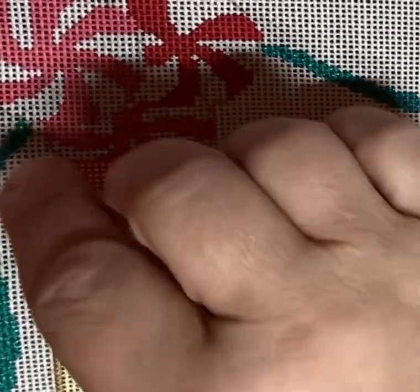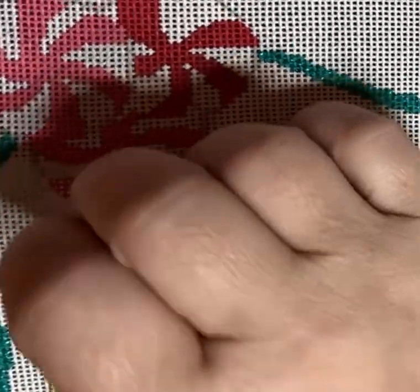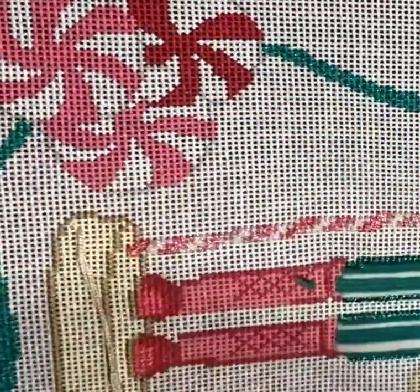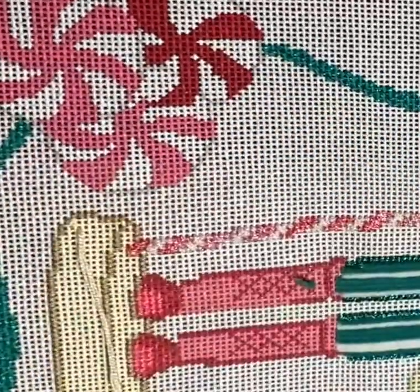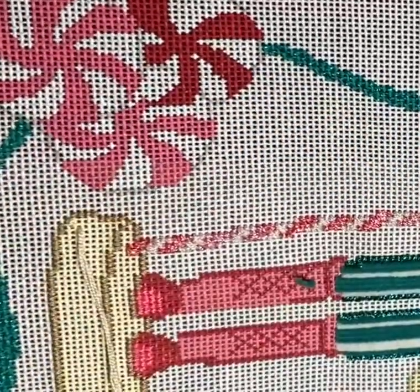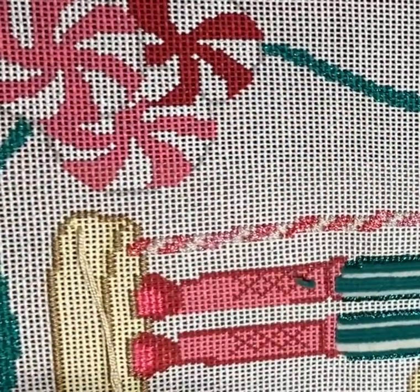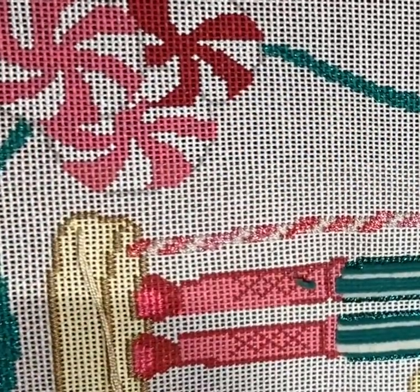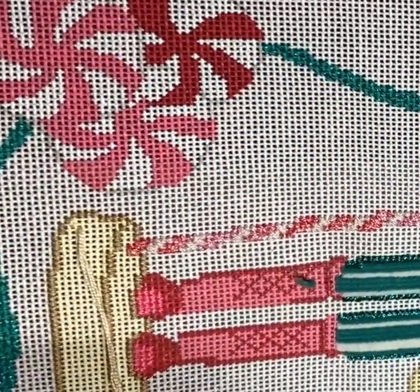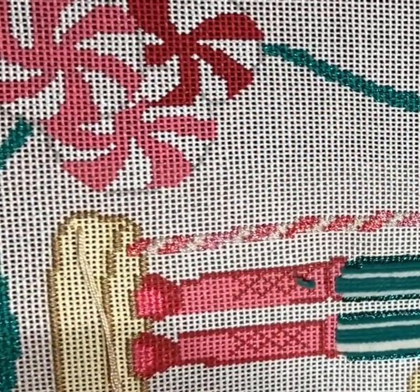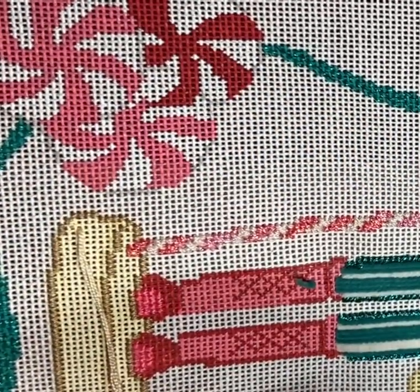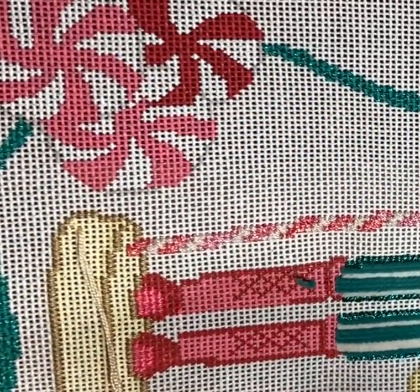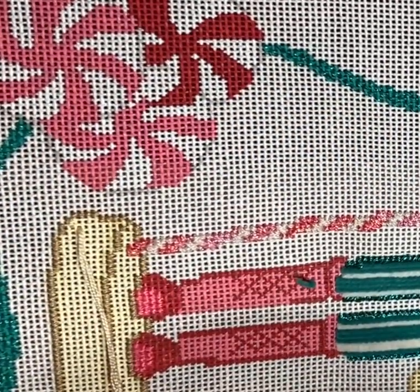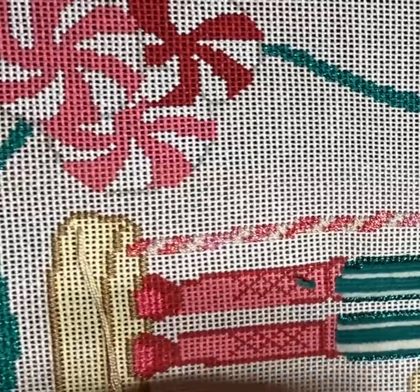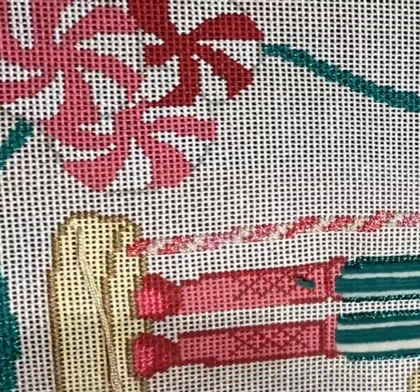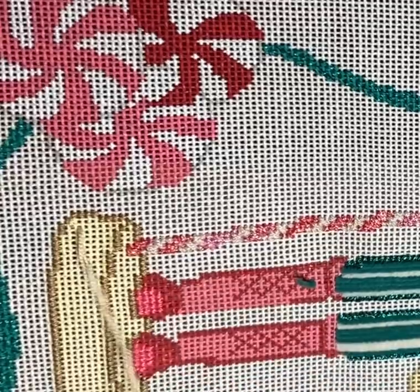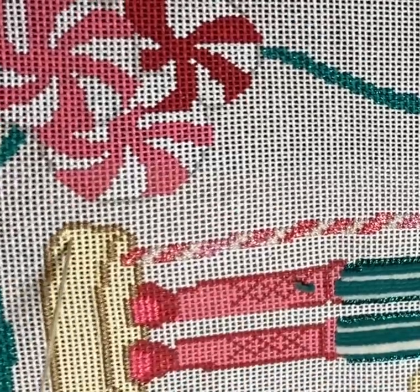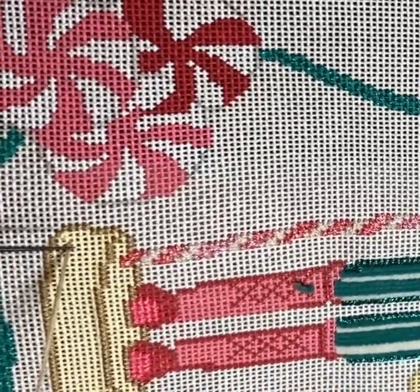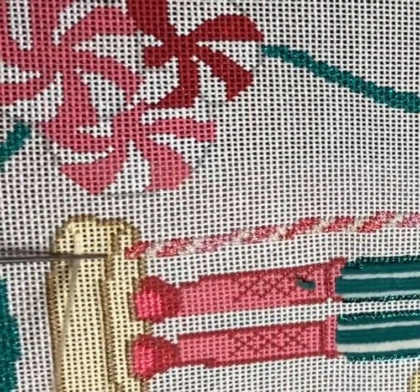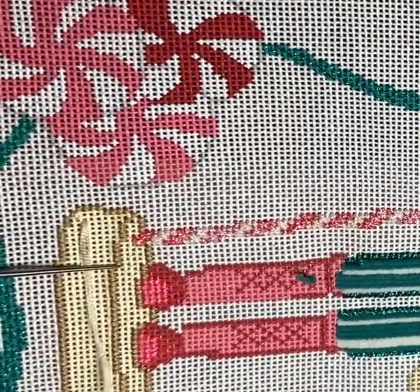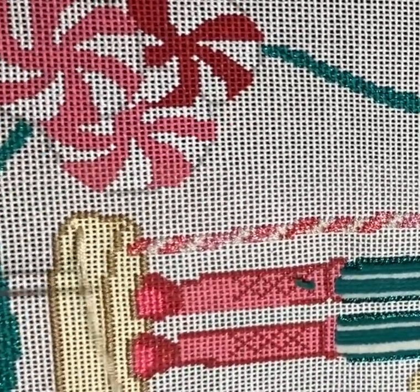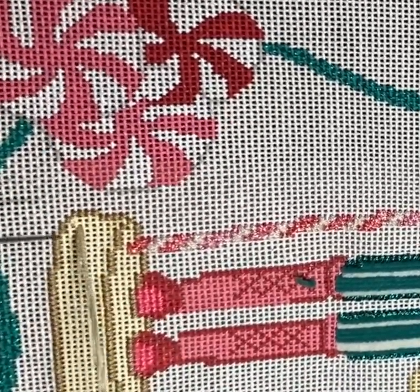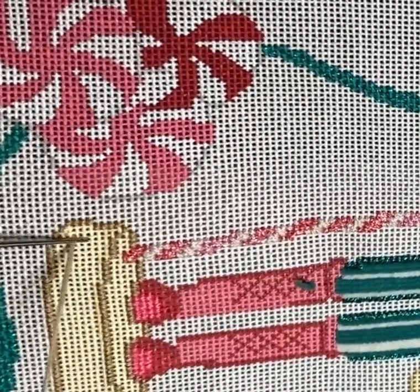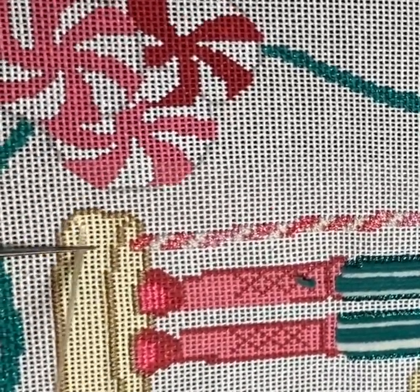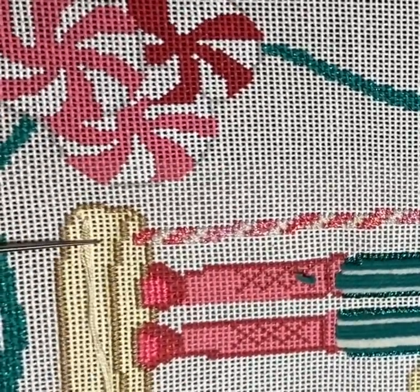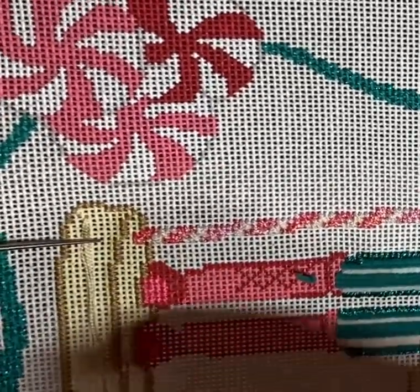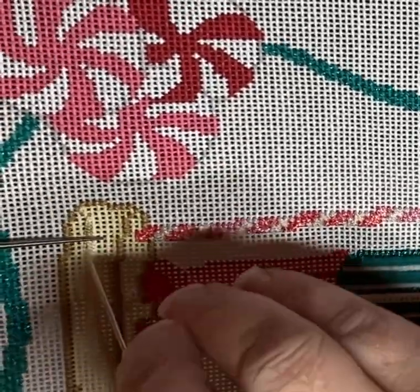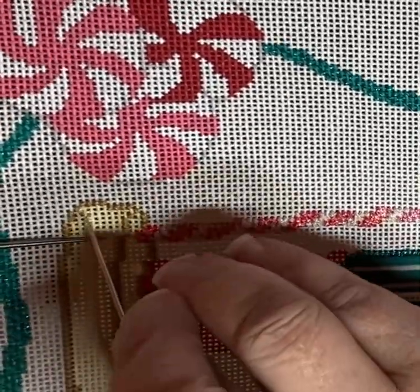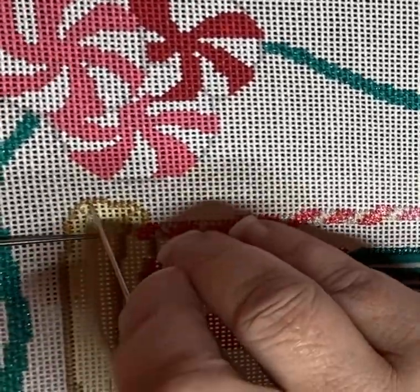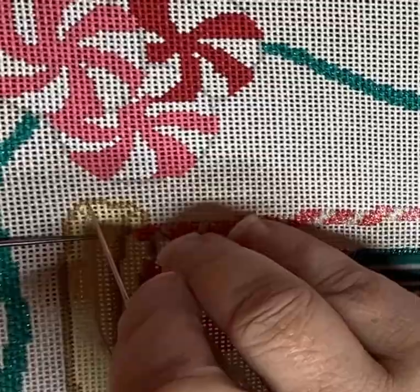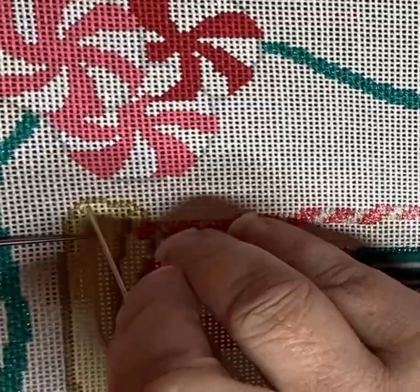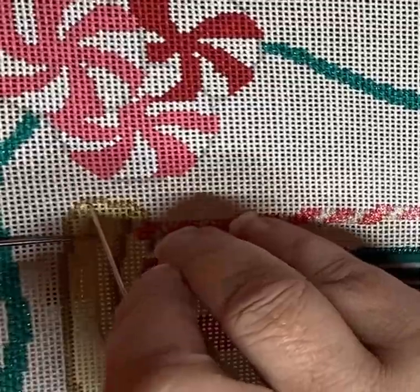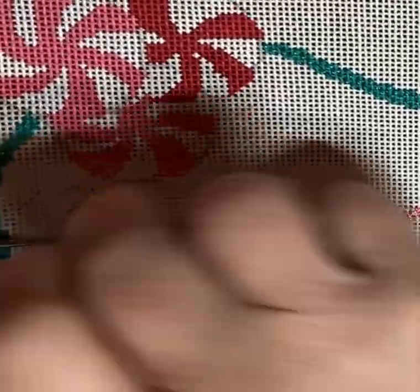This is Strawberry Needlepoint with a mini video featuring the Peppermint Nutcracker canvas of Initial K Studio.